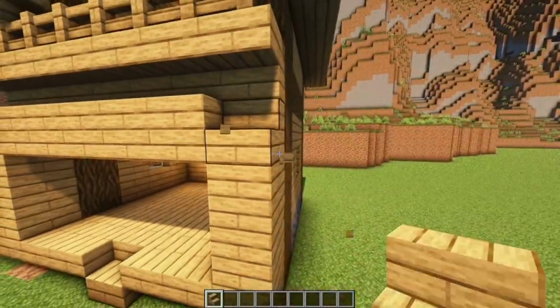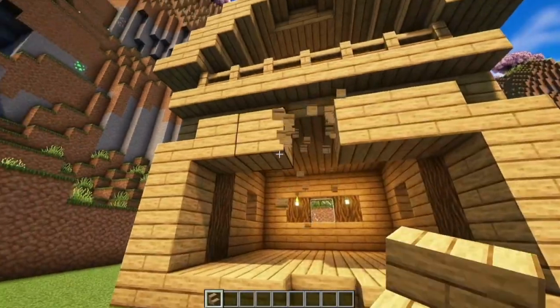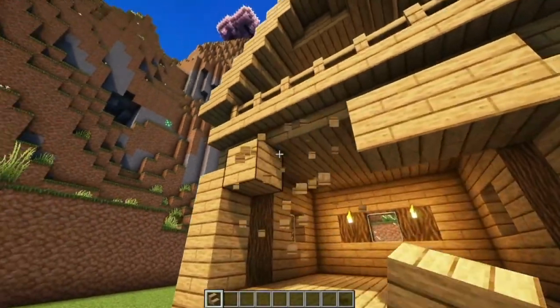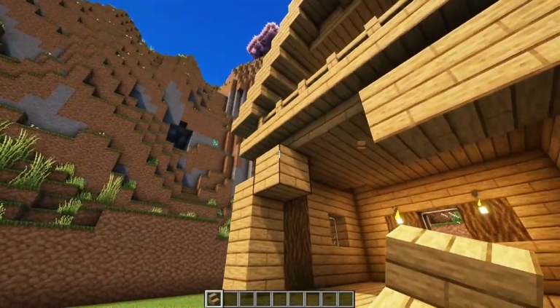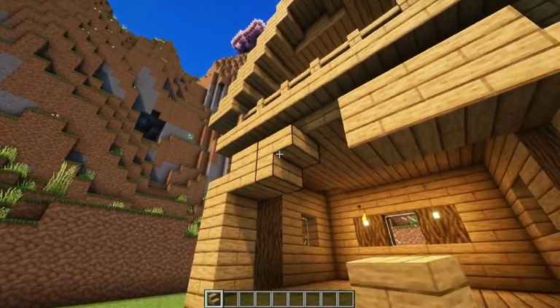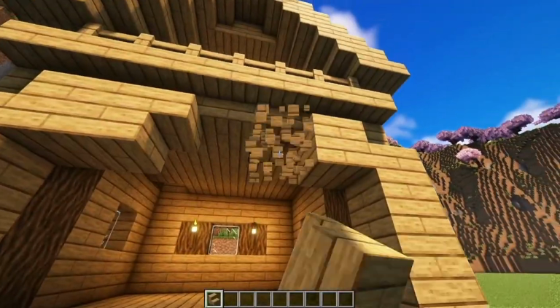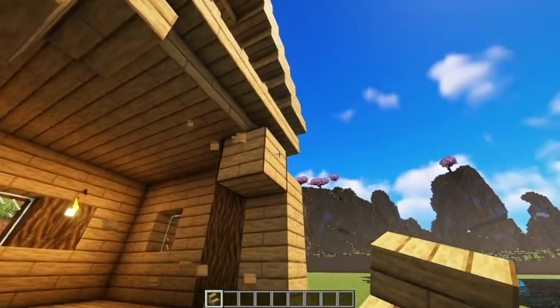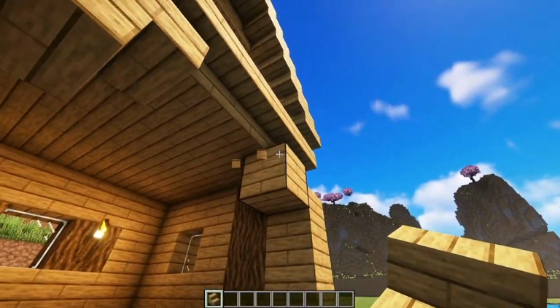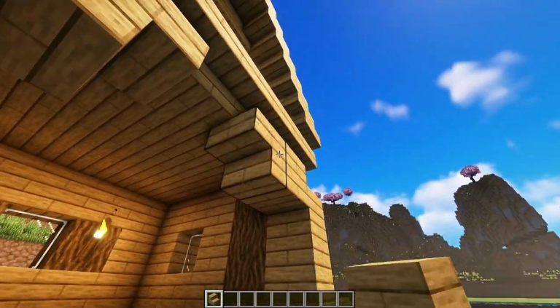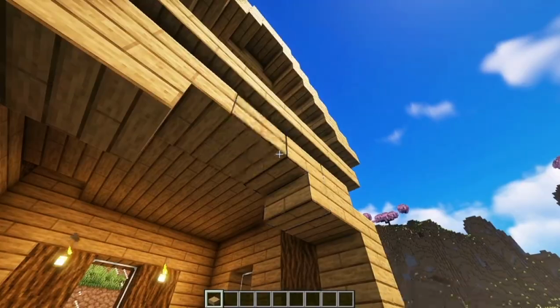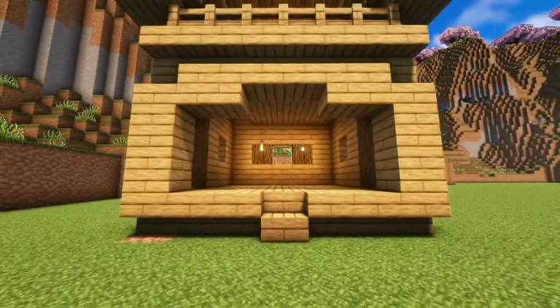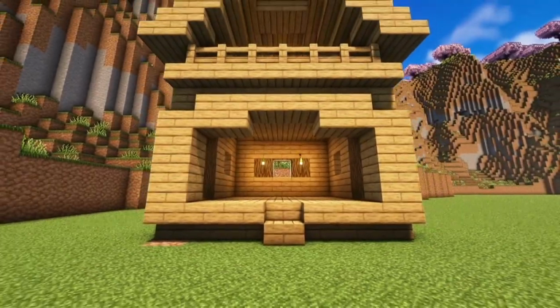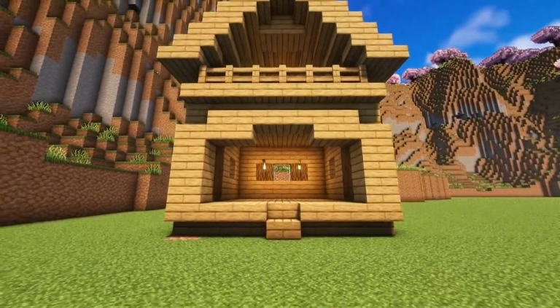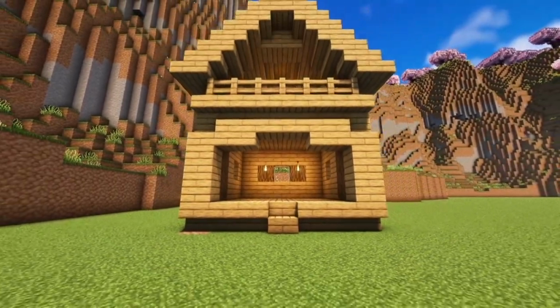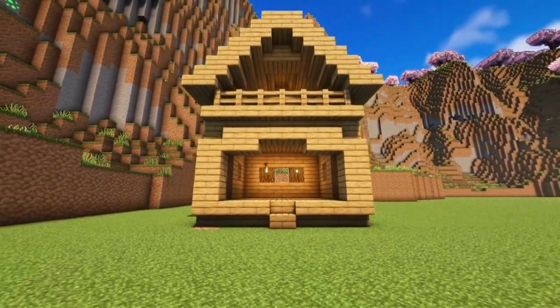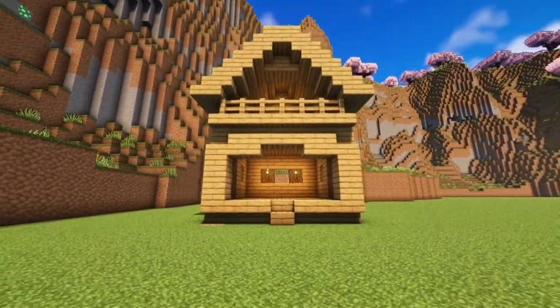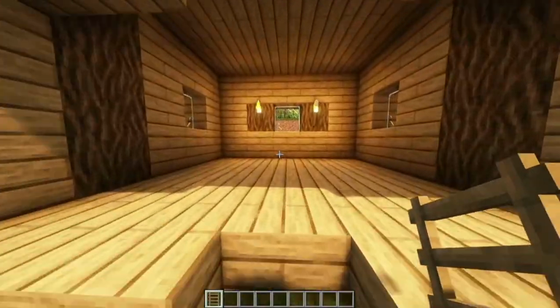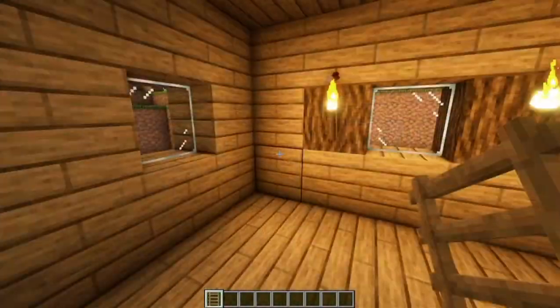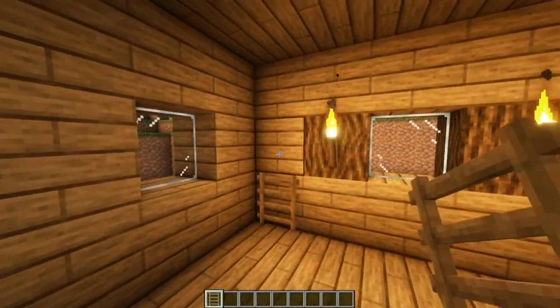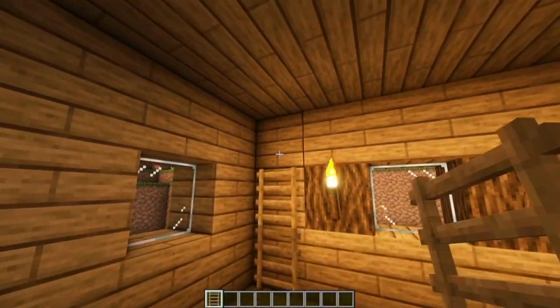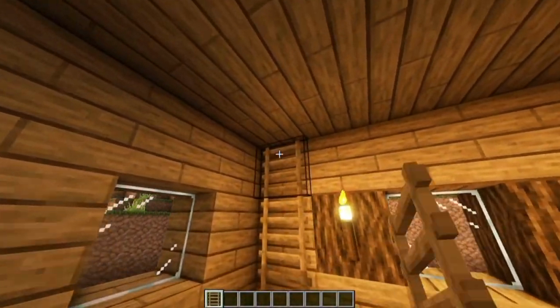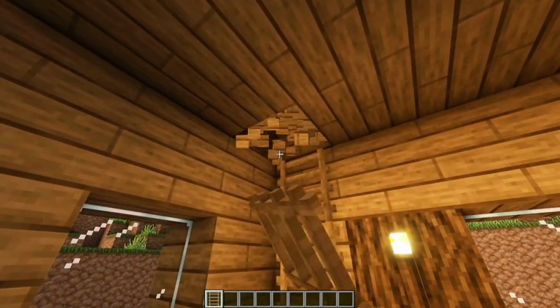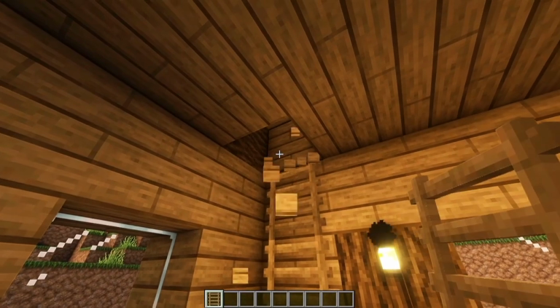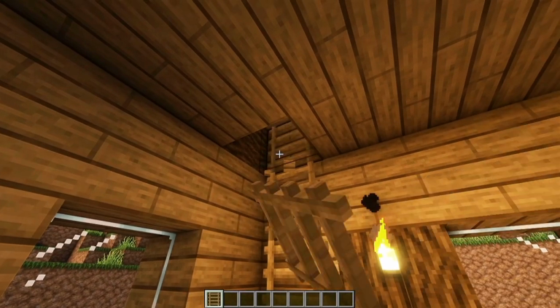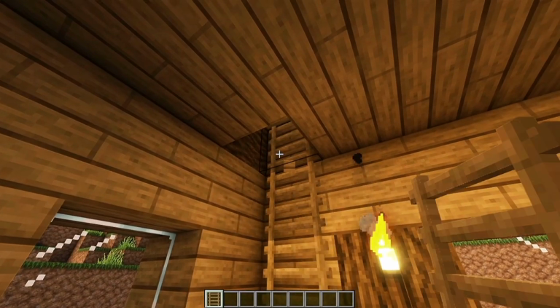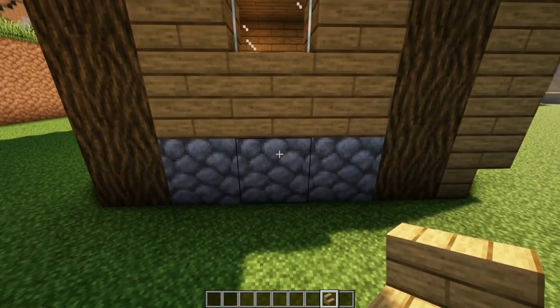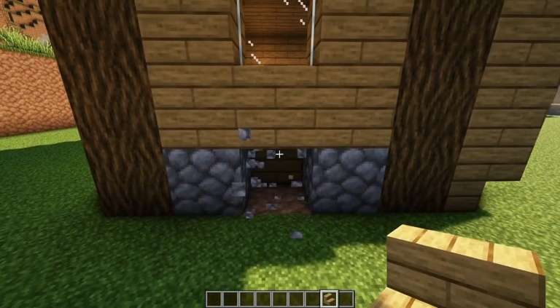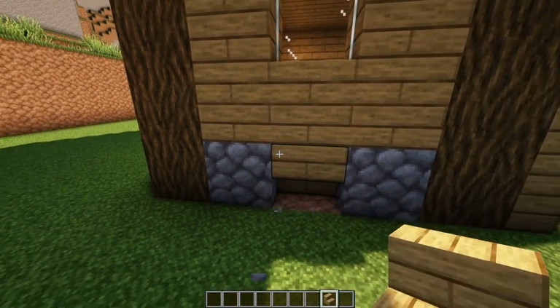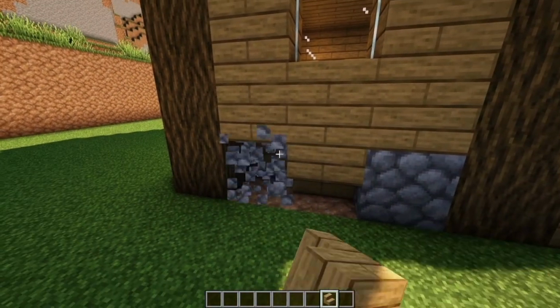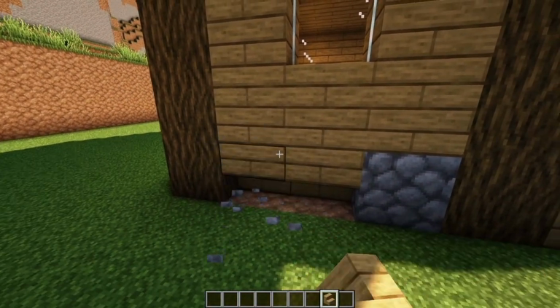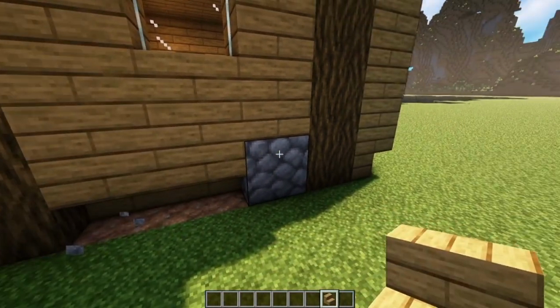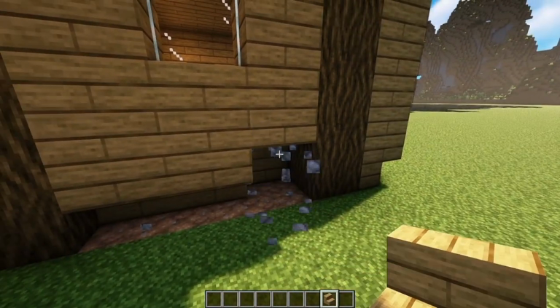Upside down stairs, like so. Slab, we are almost done. Look at this beauty. Add your ladders here. On the sides of the house, replace the cobblestone with upside down stairs.